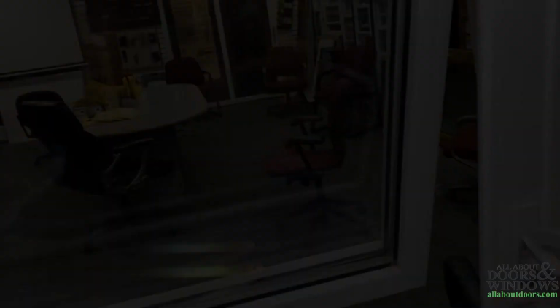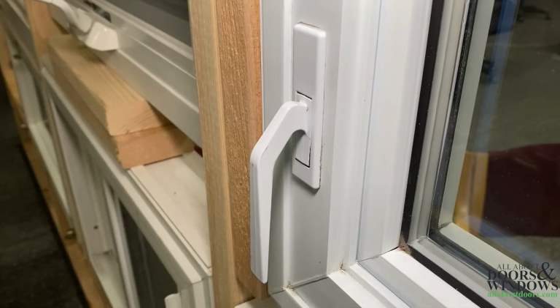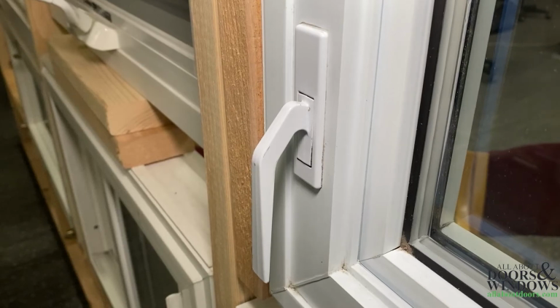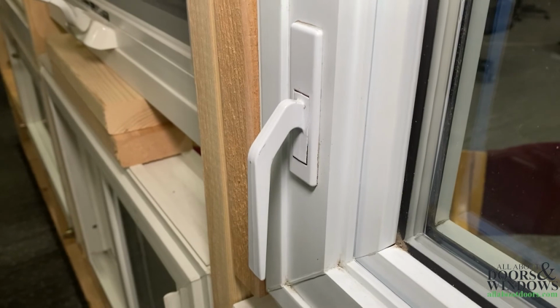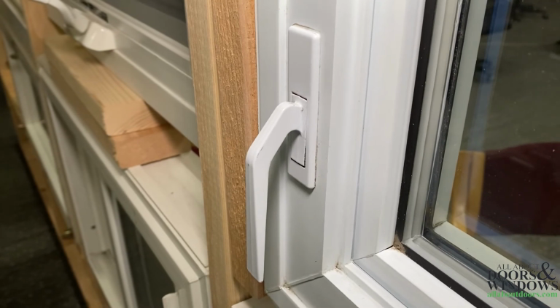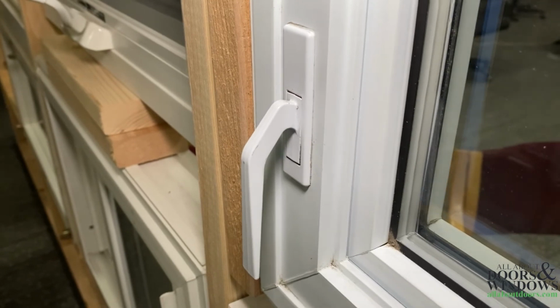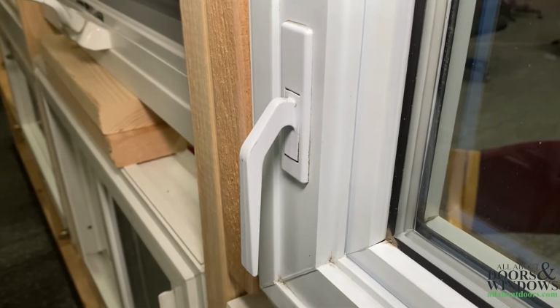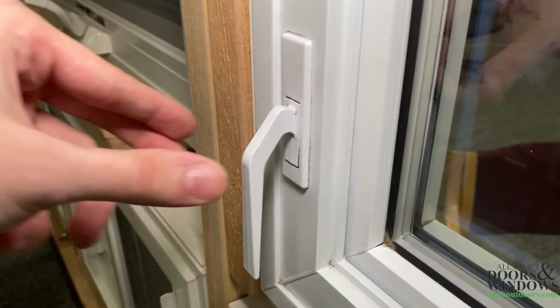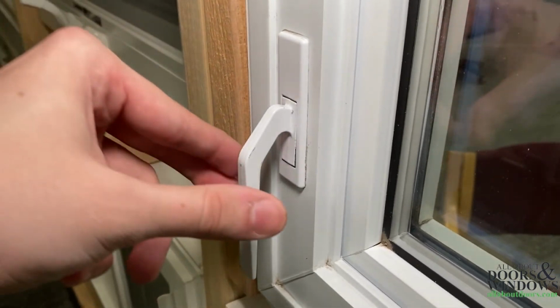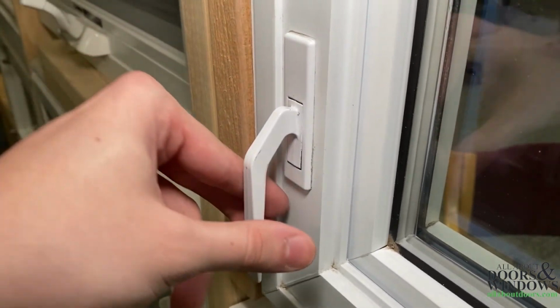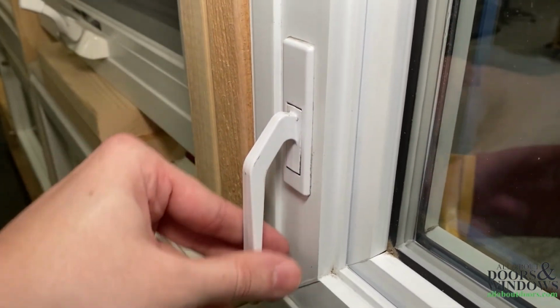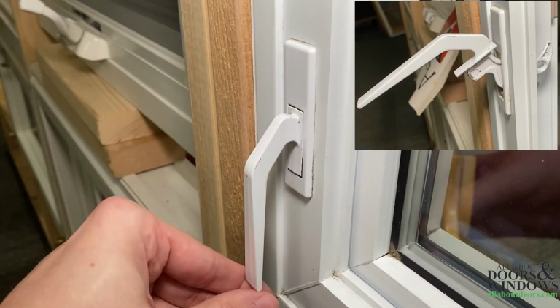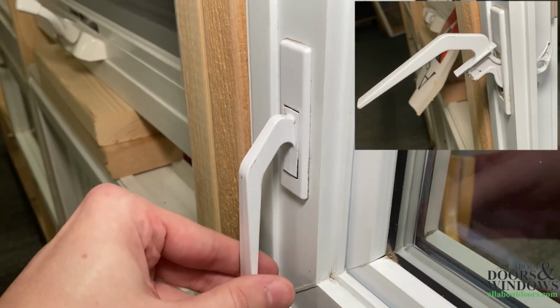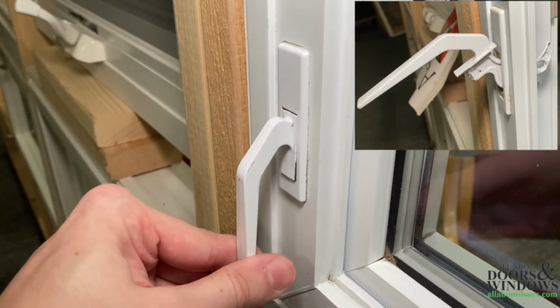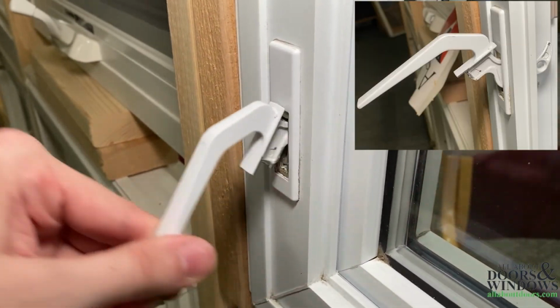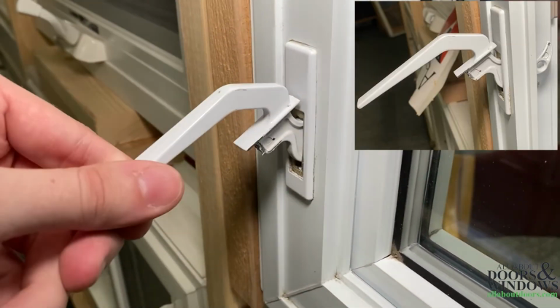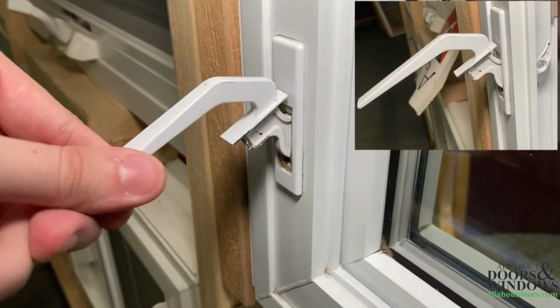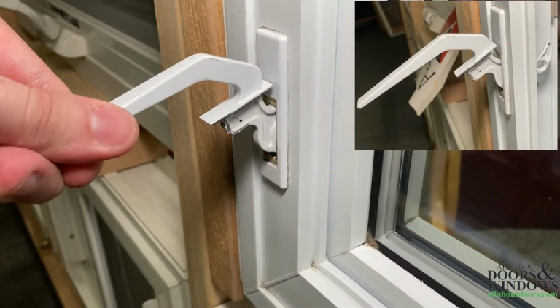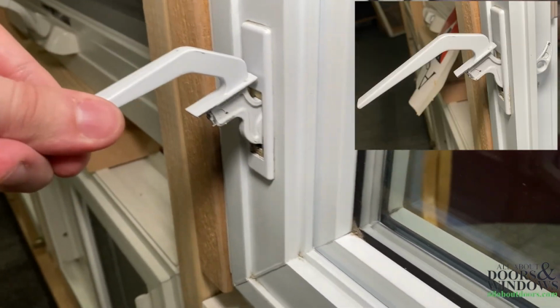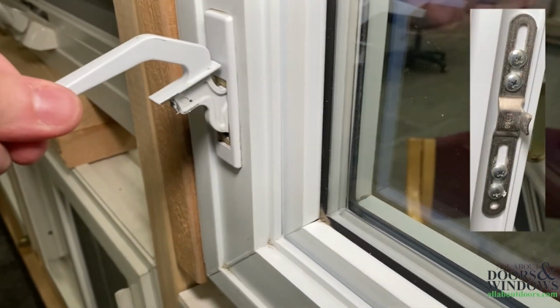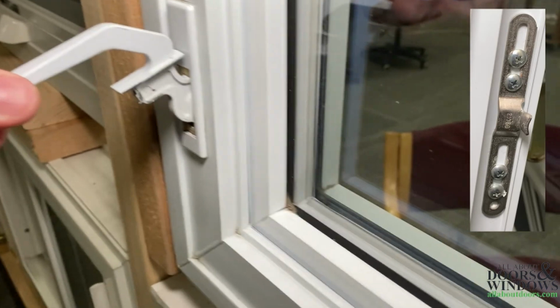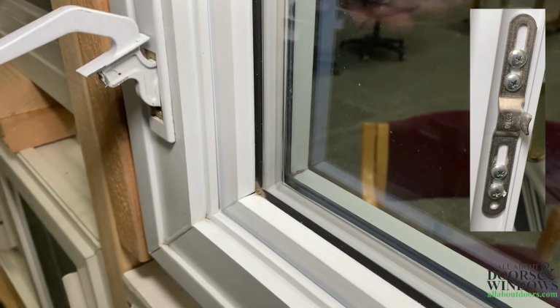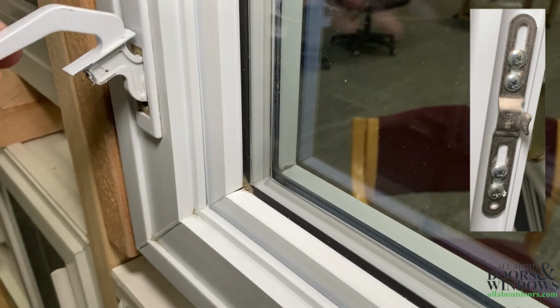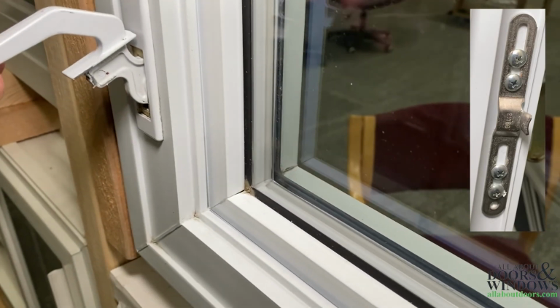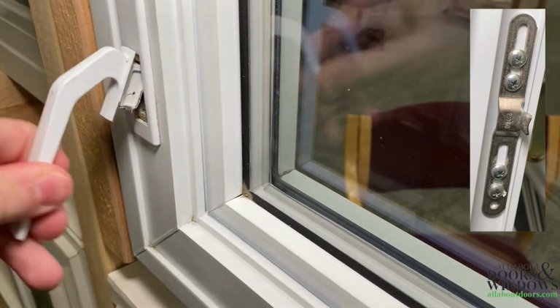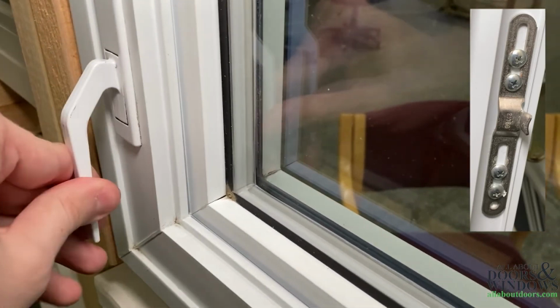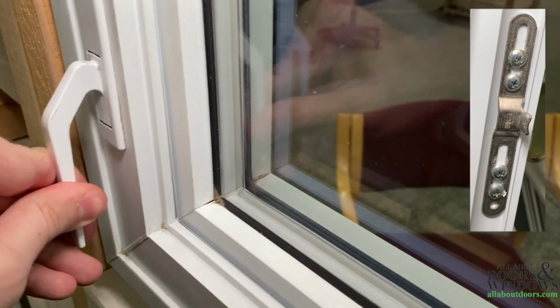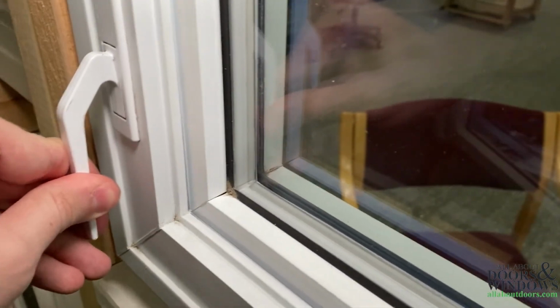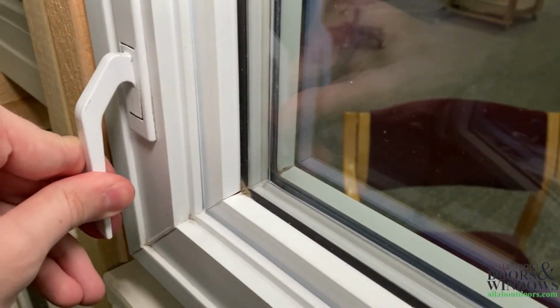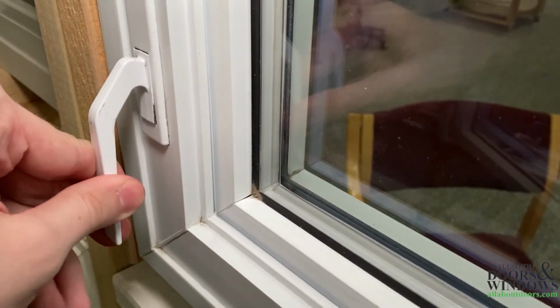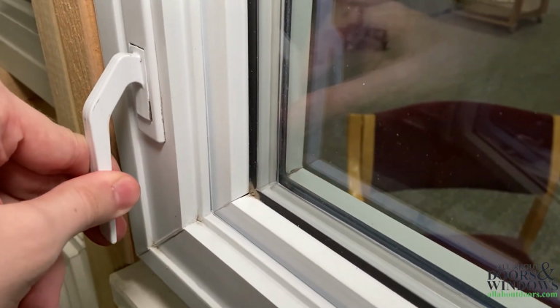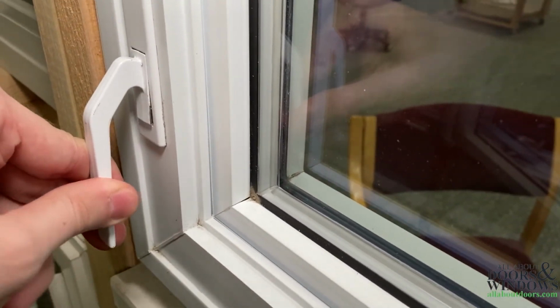Most awning windows will have locks similar to this one, and it incorporates the lock handle and the bezel. The lock engages a receiver called a keeper, which creates the seal of the window.